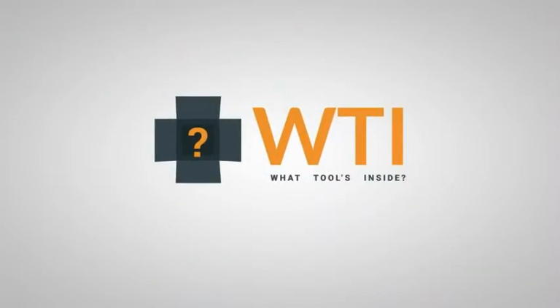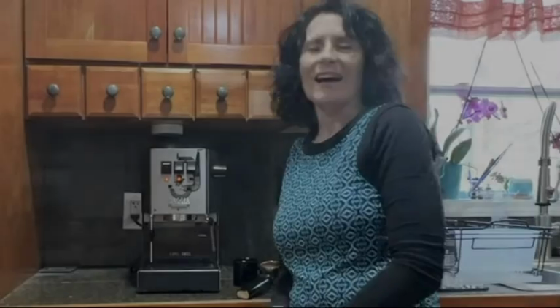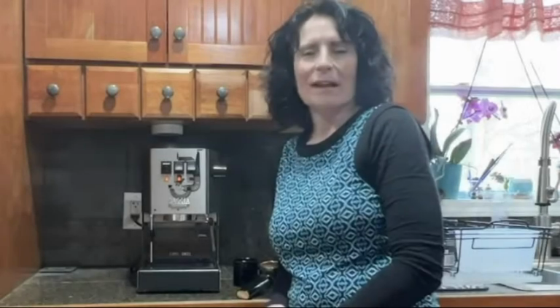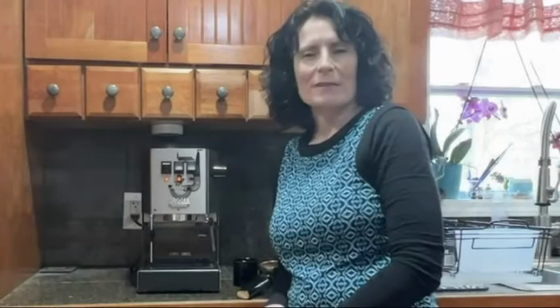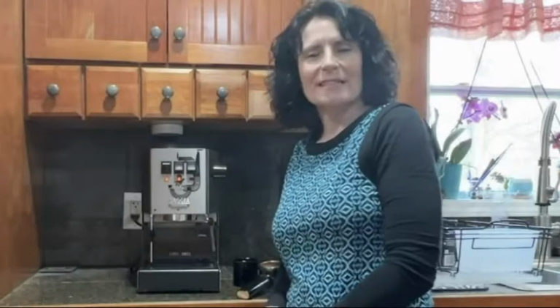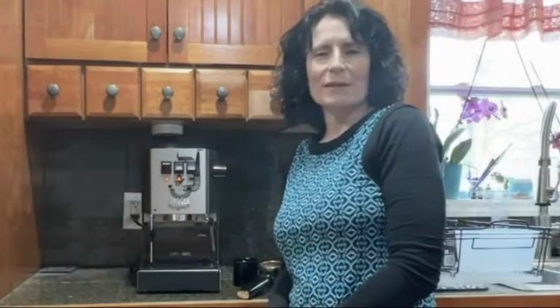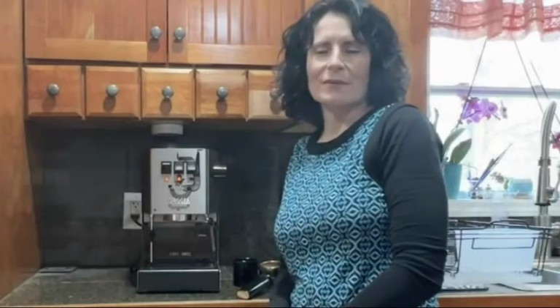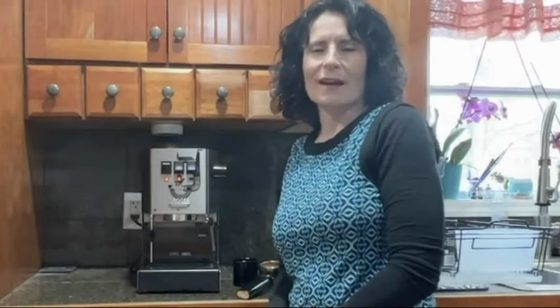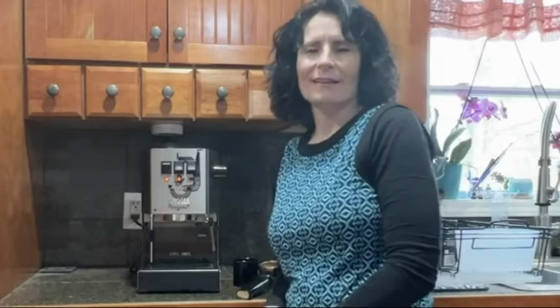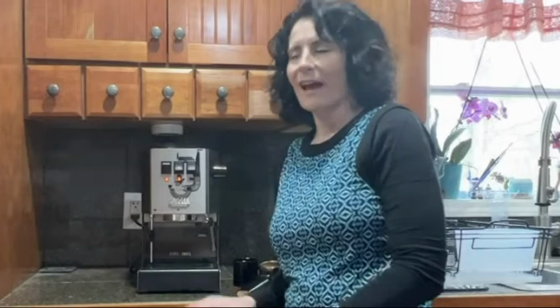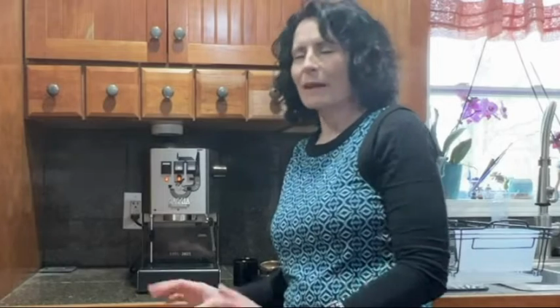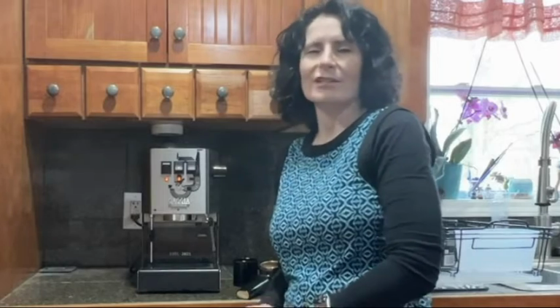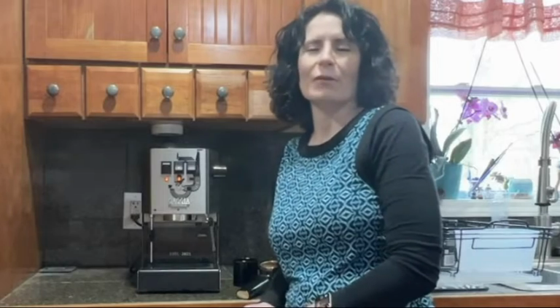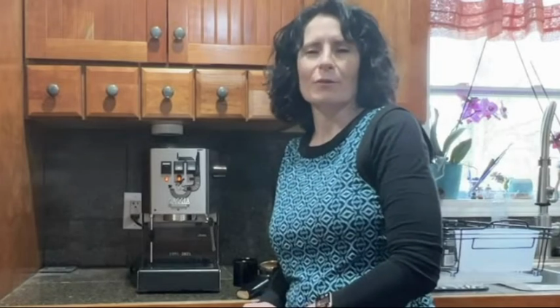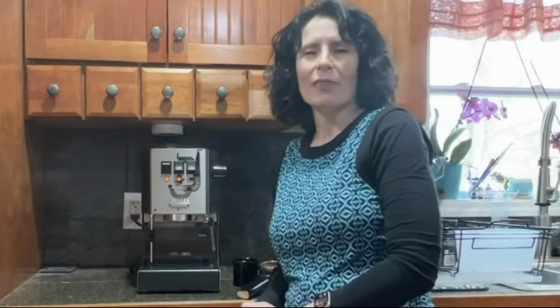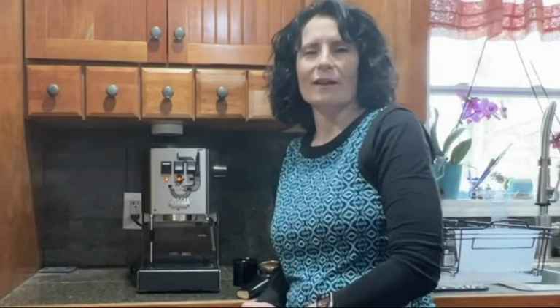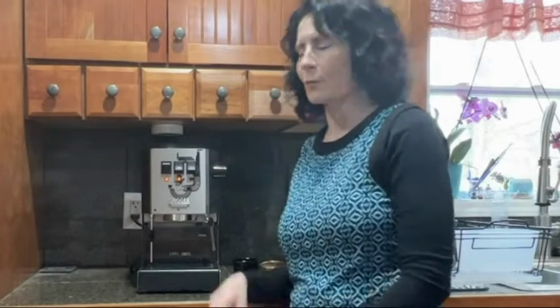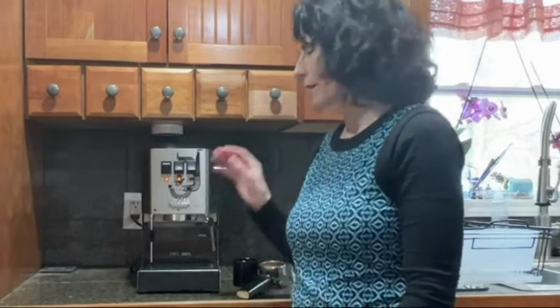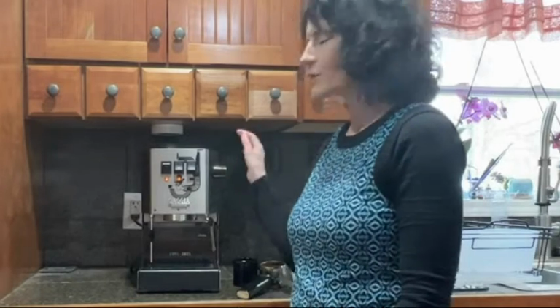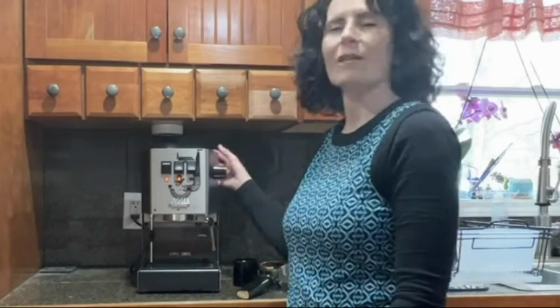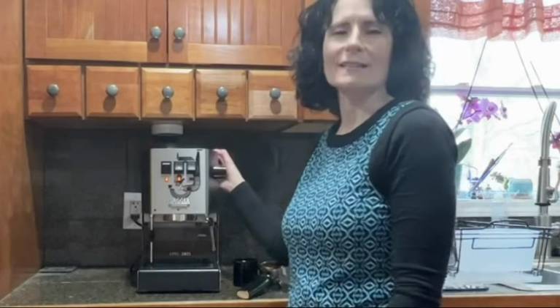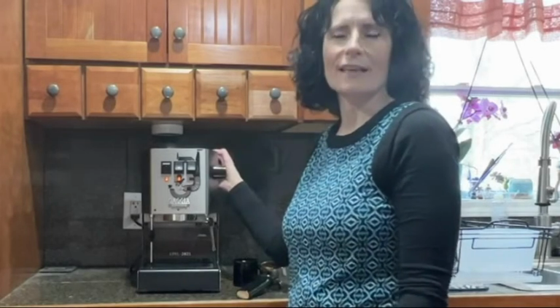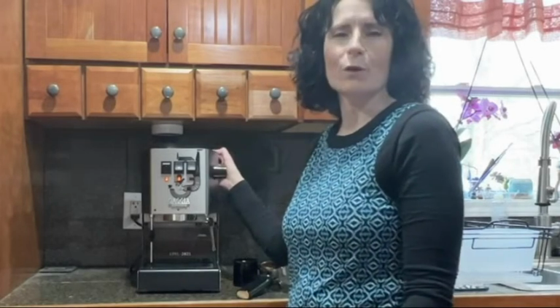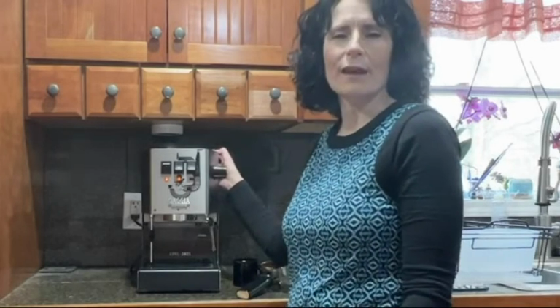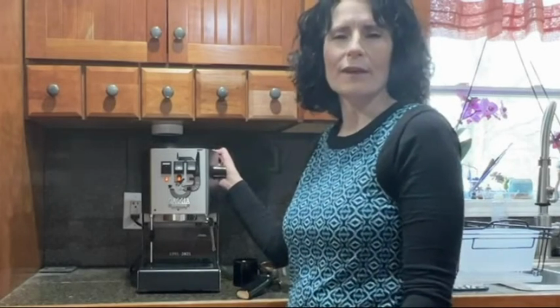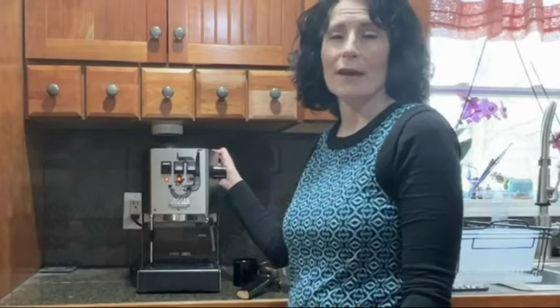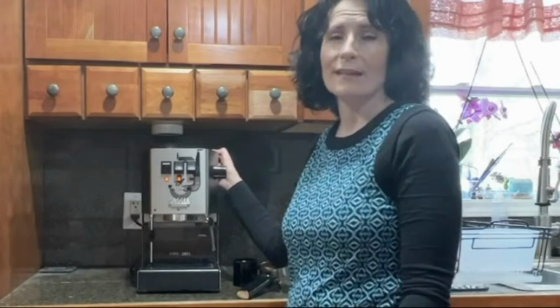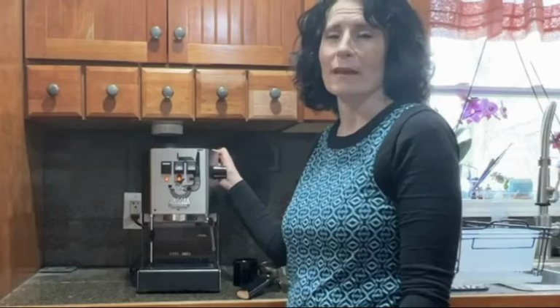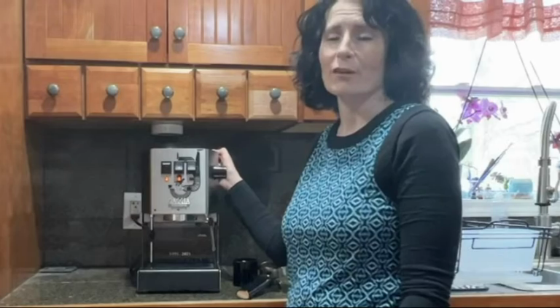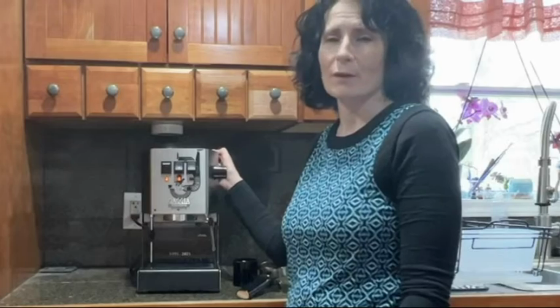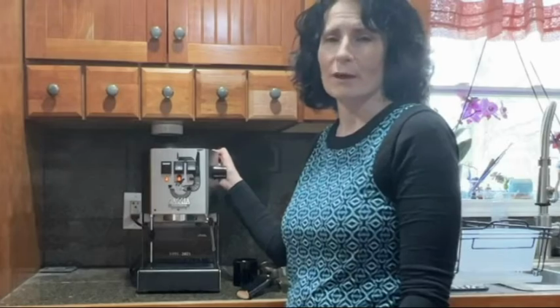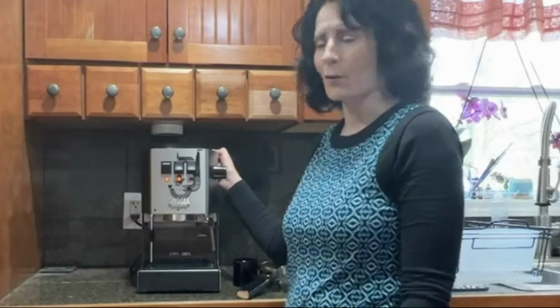Hi, my name is Stacey with WTI. I'm here to share with you my thoughts on why the Gaggia Classic is worth every penny to make your espresso at home.